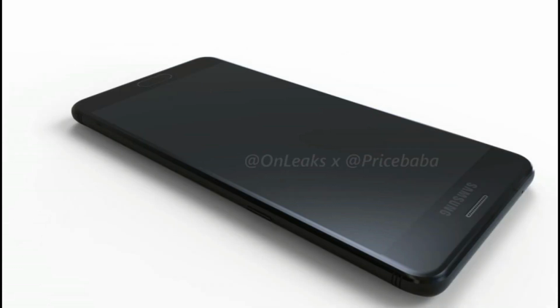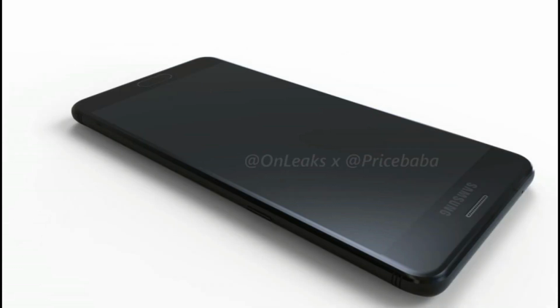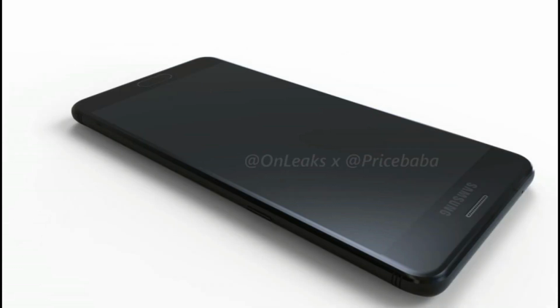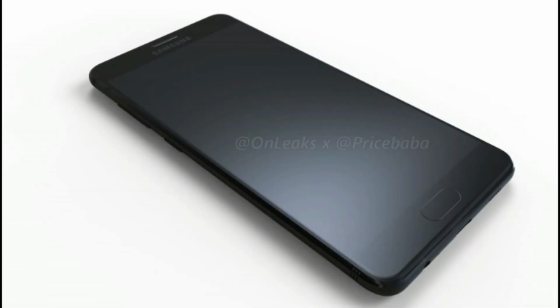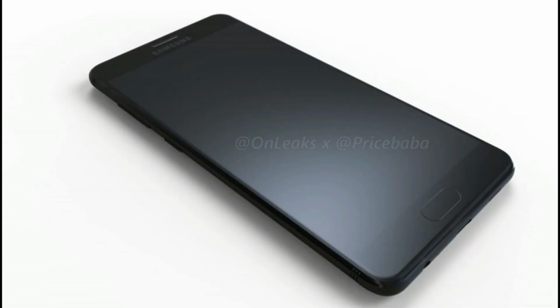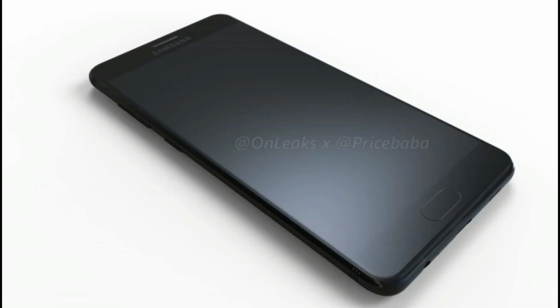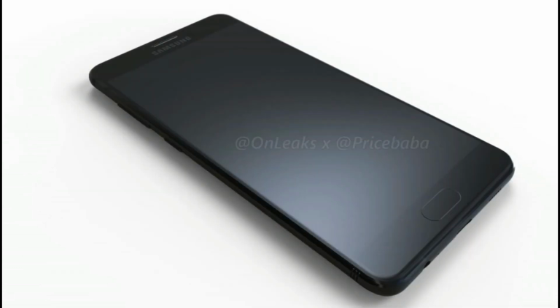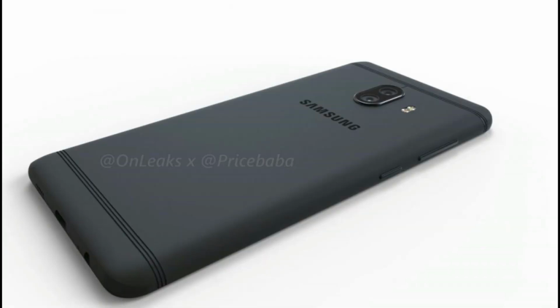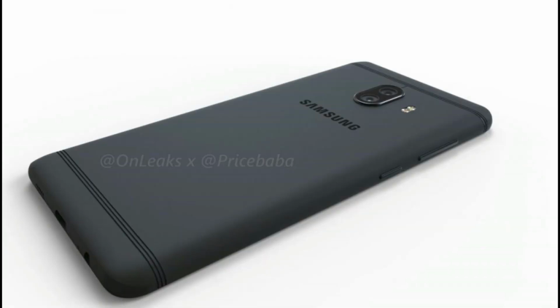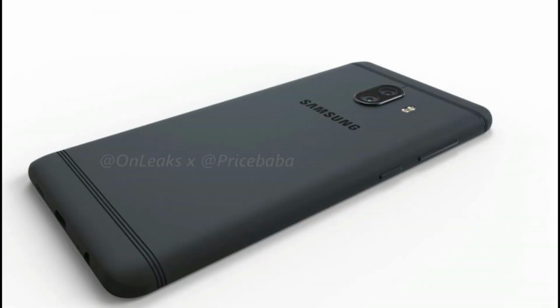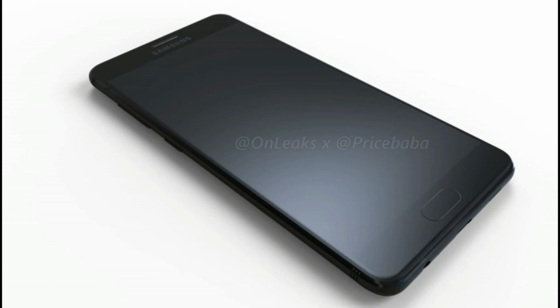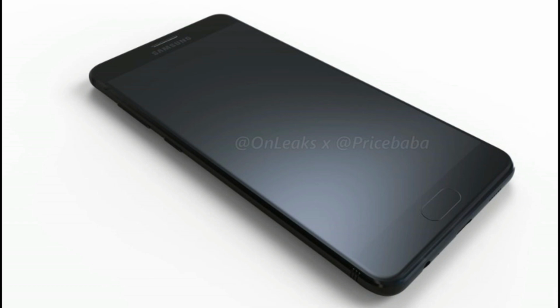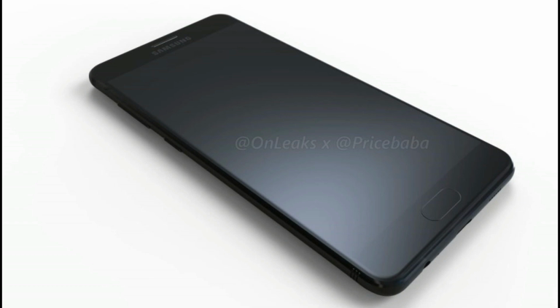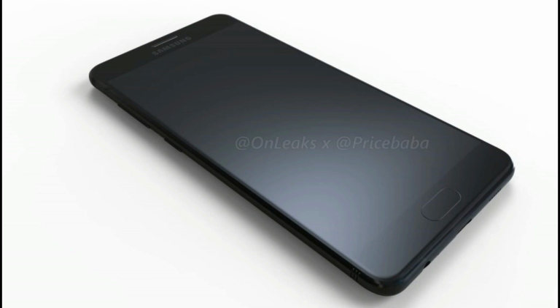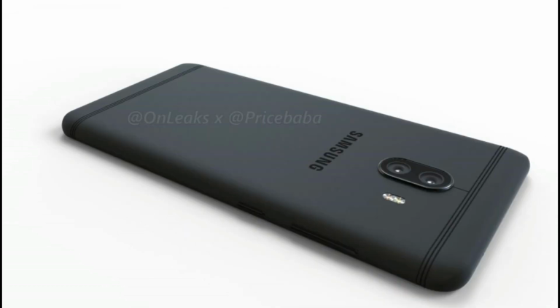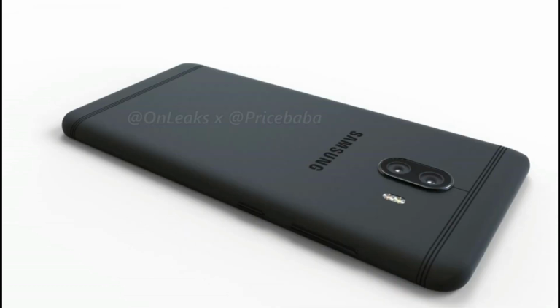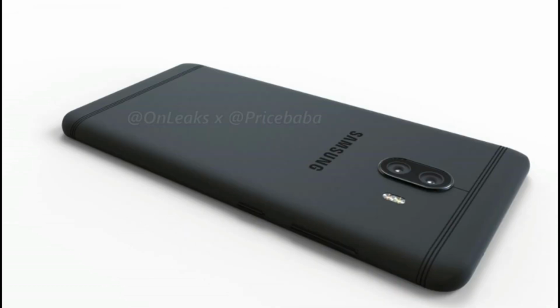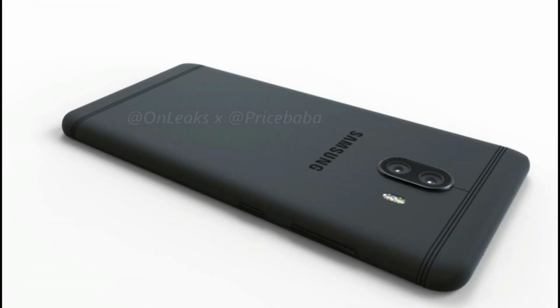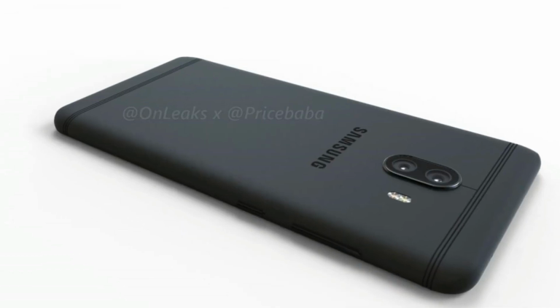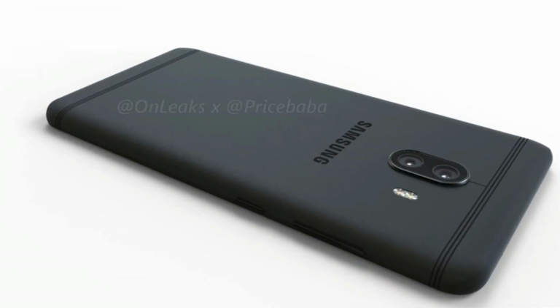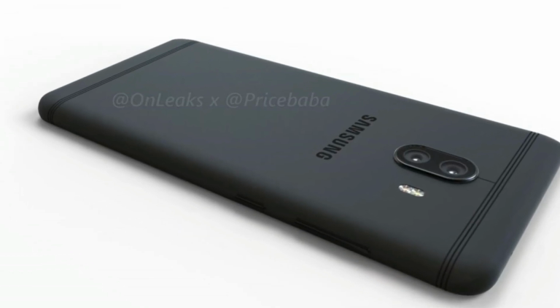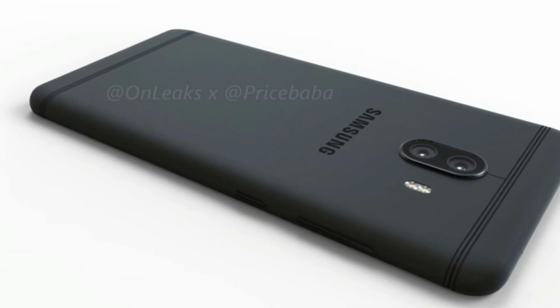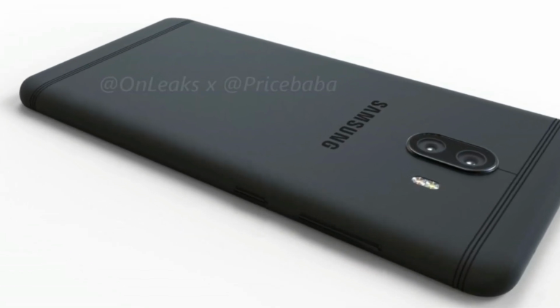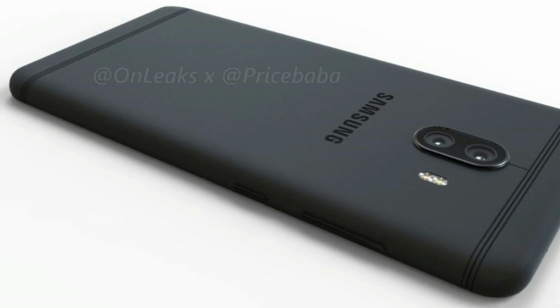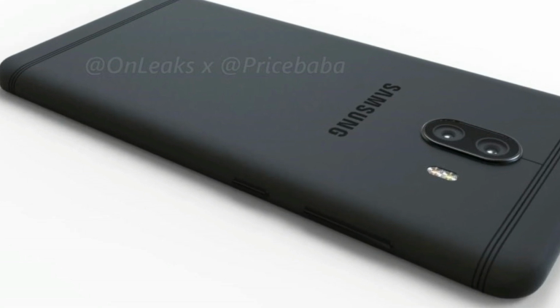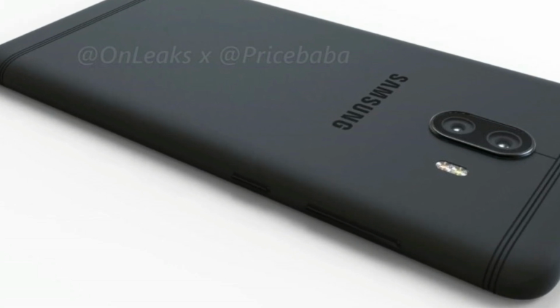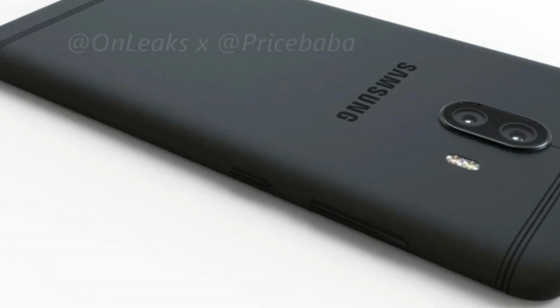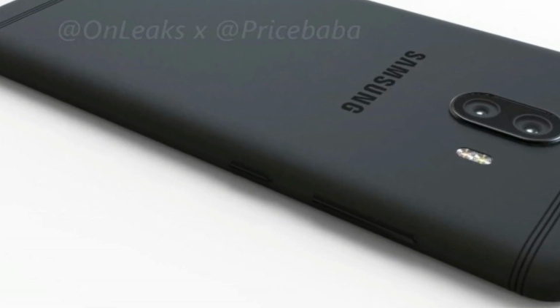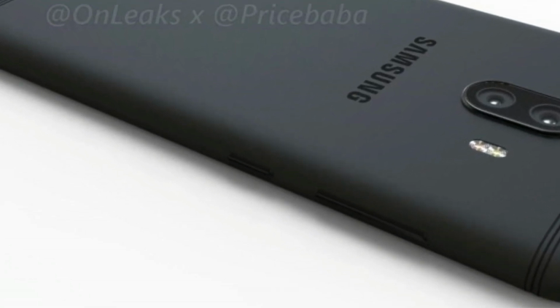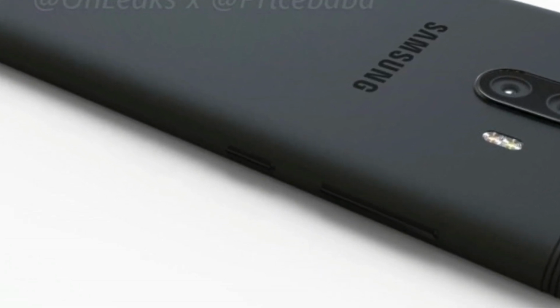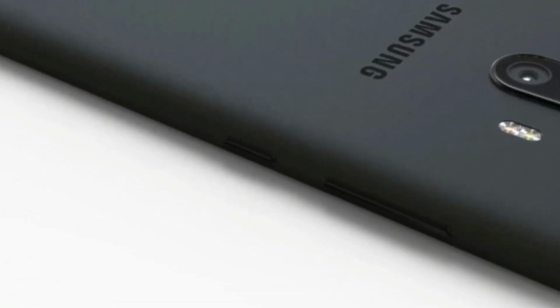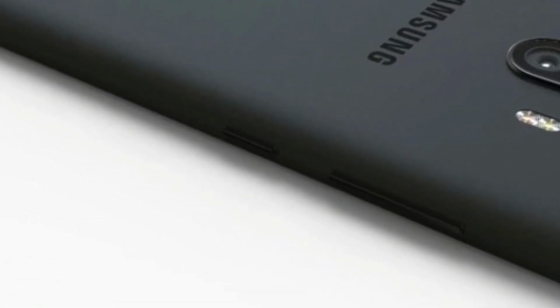It features a power button on the right, volume rocker on the left, USB Type-C port, fingerprint sensor on the home button, and a dual LED flash. Notably, there's a button right beneath the volume rocker, which I guess is for the Bixby Digital Assistant.